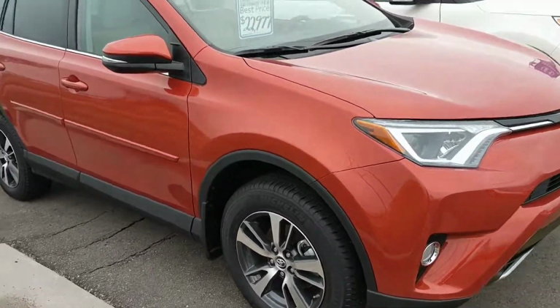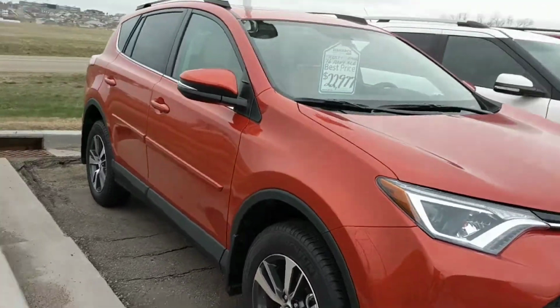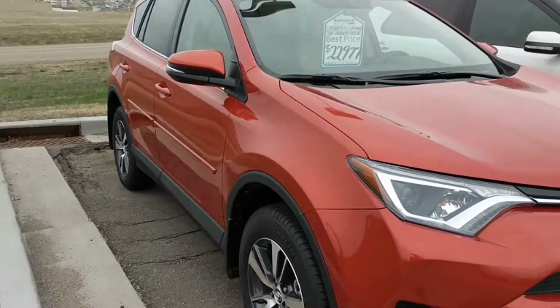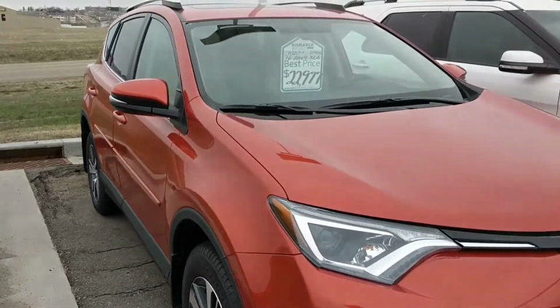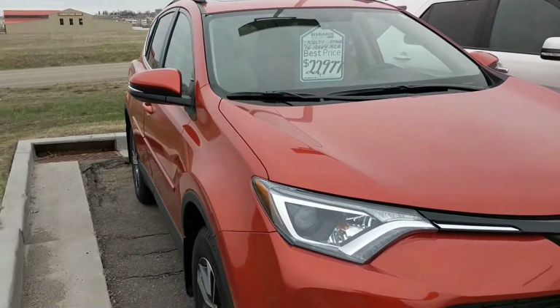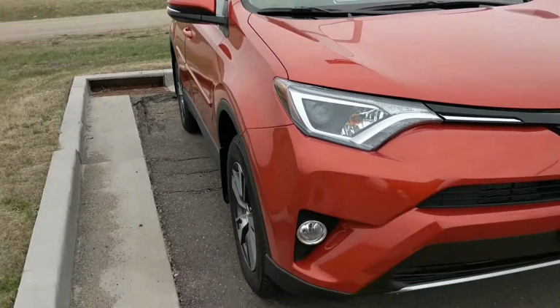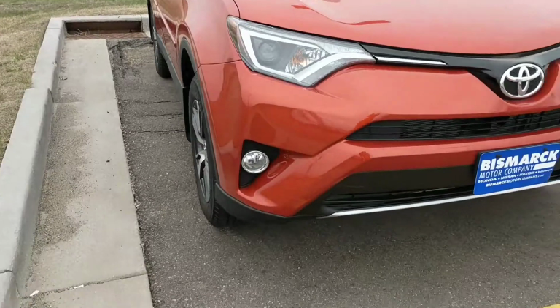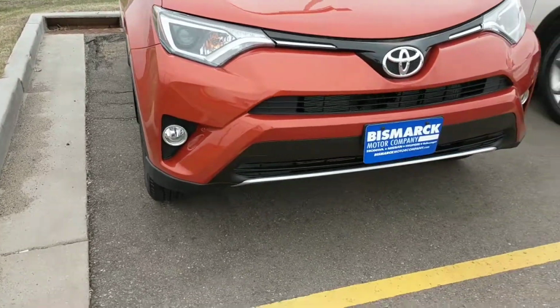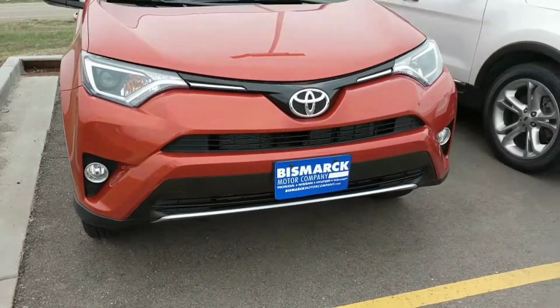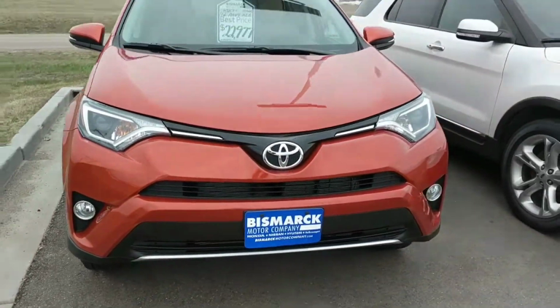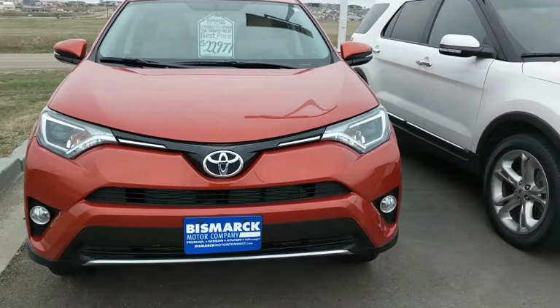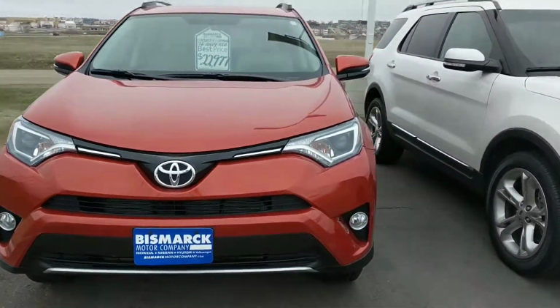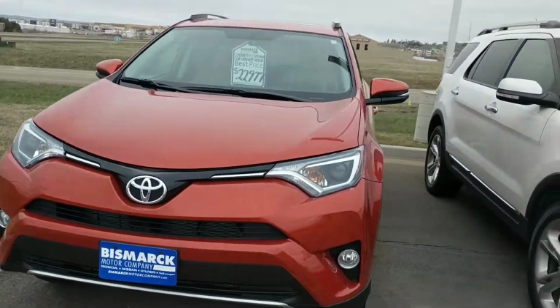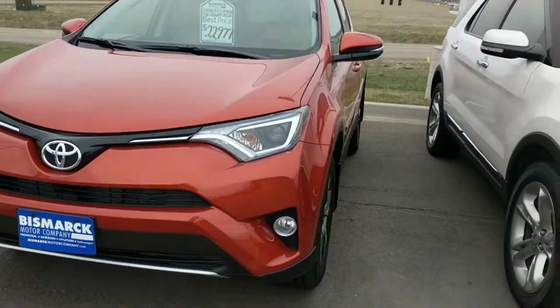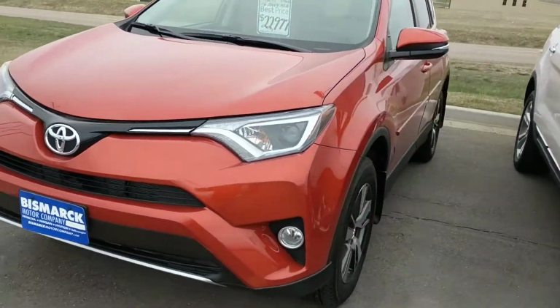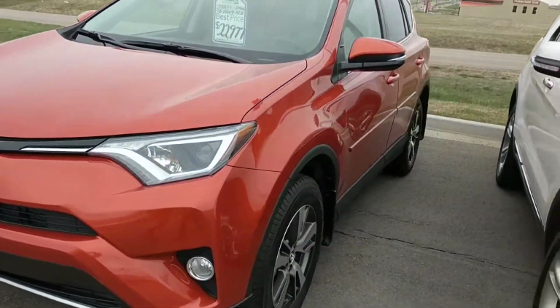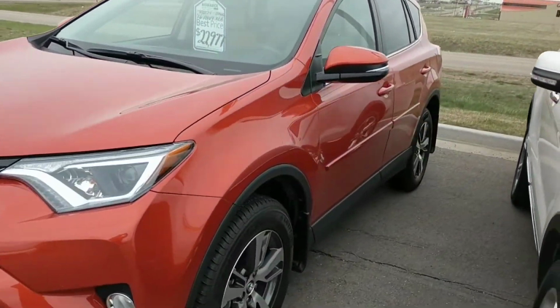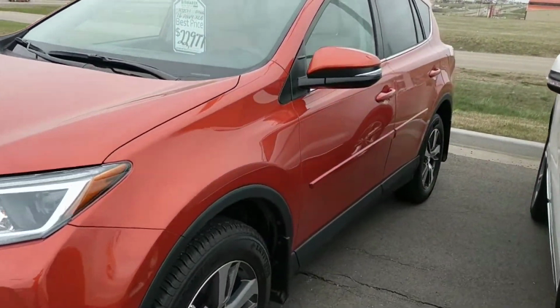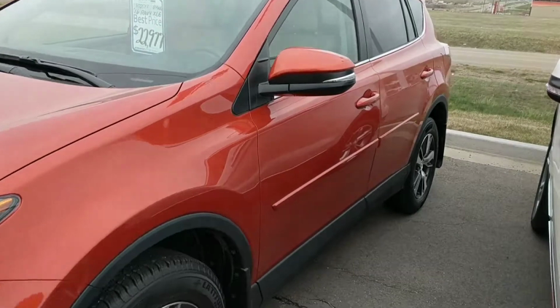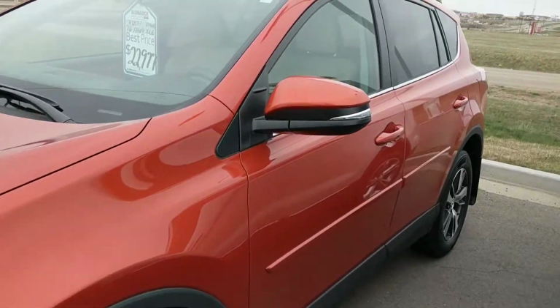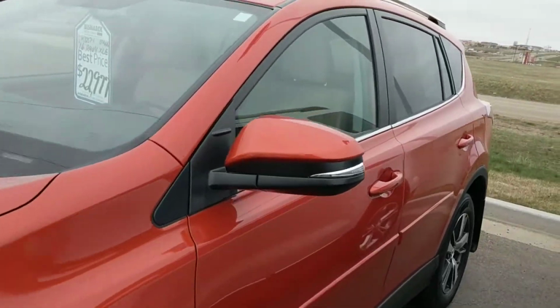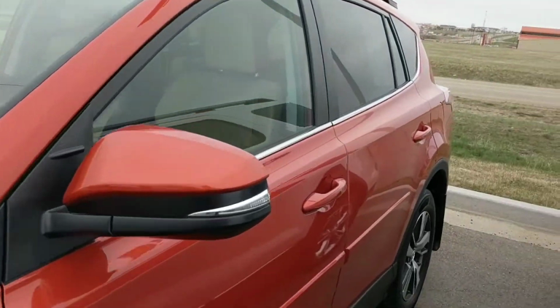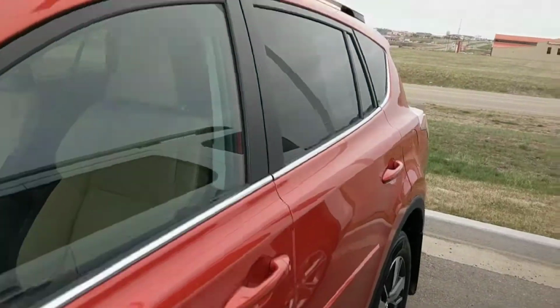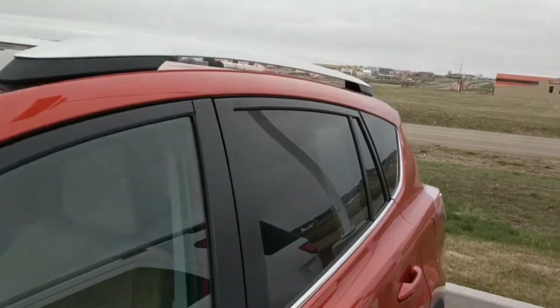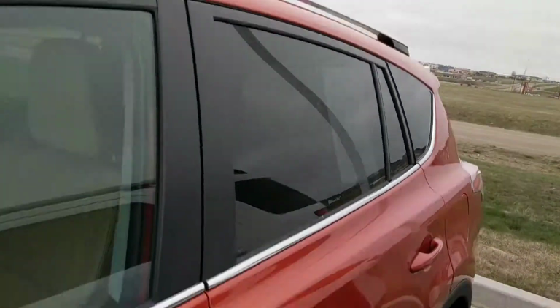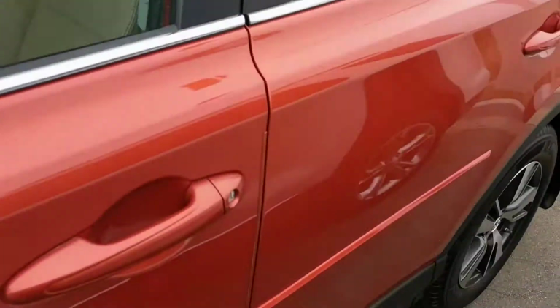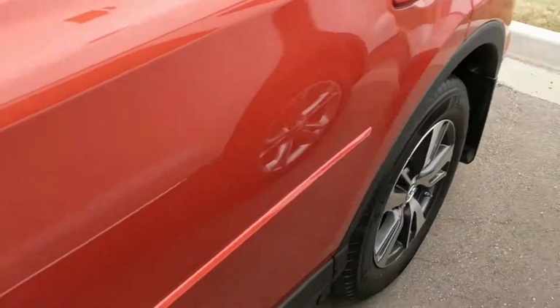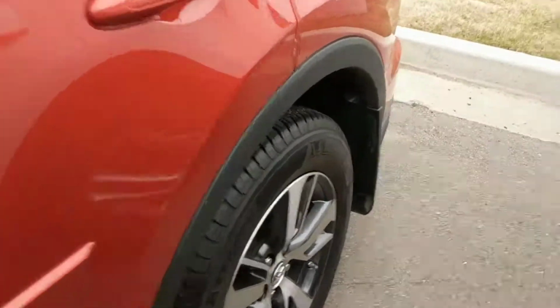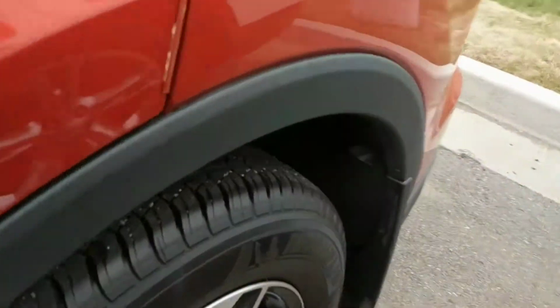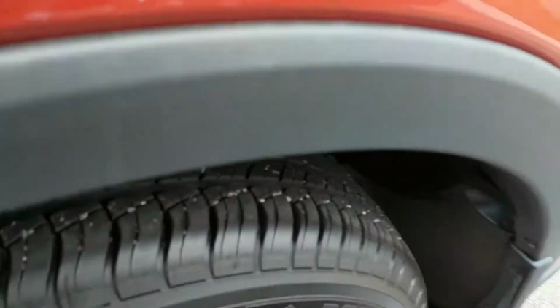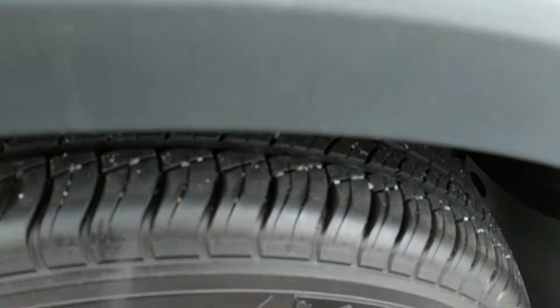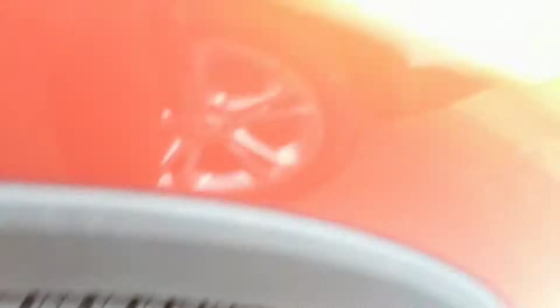Only has 8,000 miles on it. Spotlights. I love this color. These have a Refrax as well. Tires.